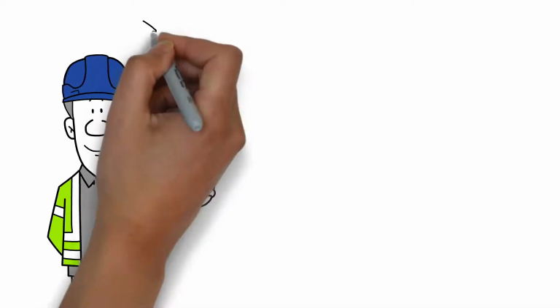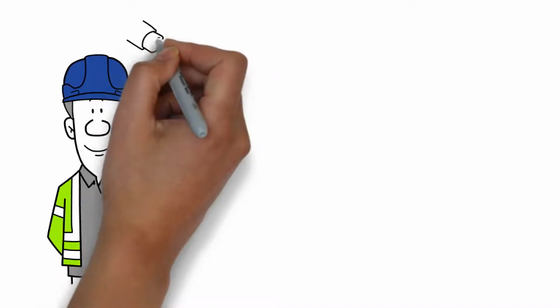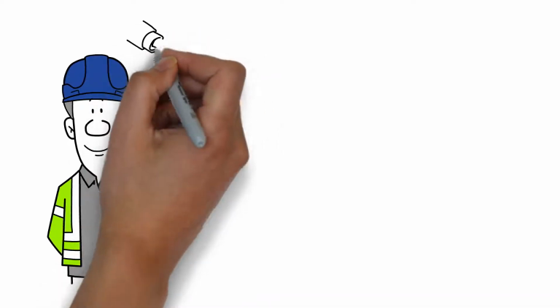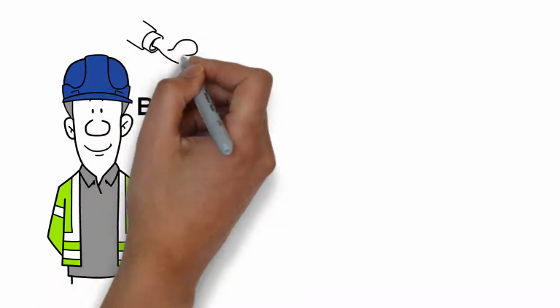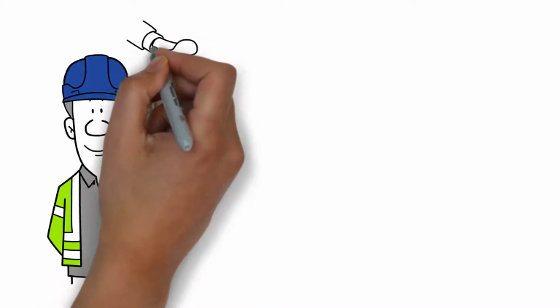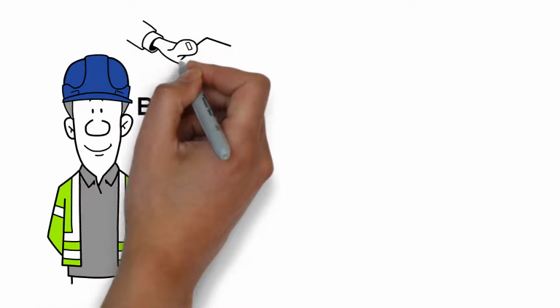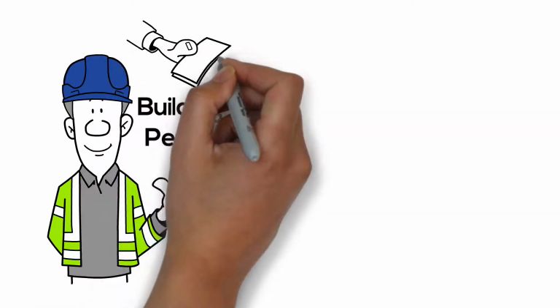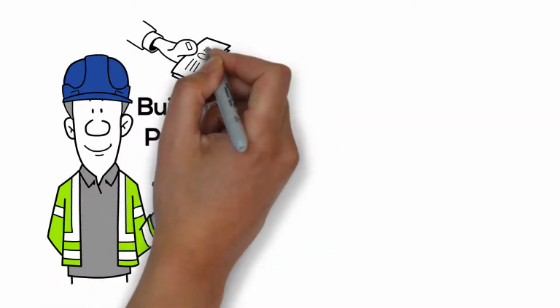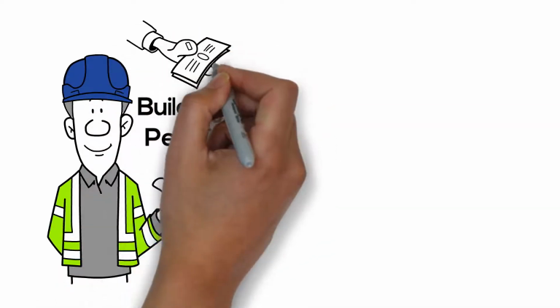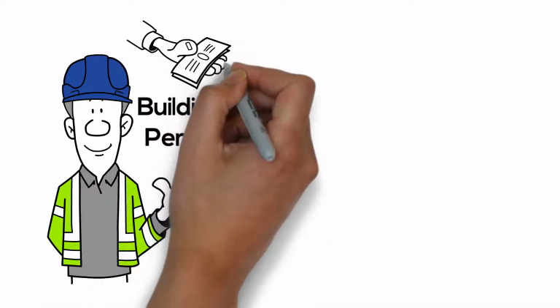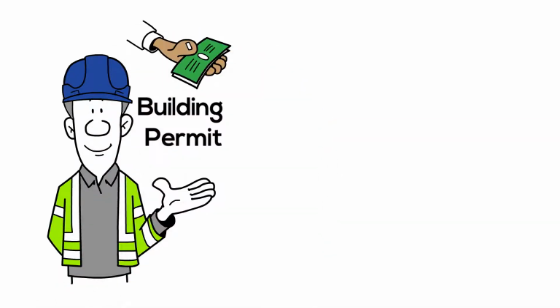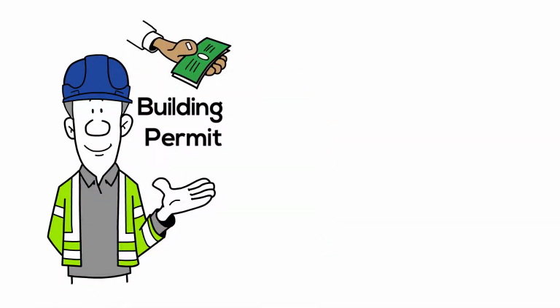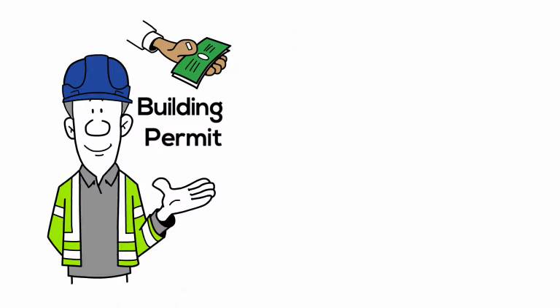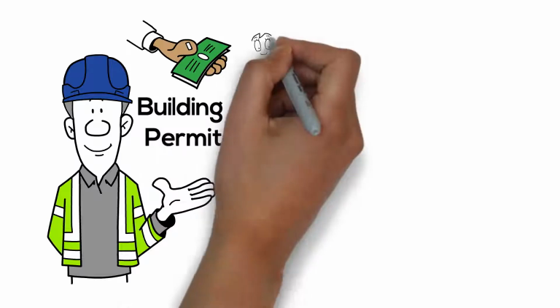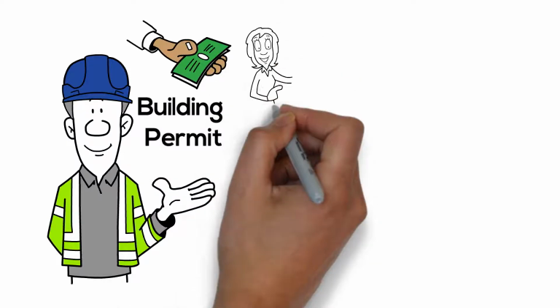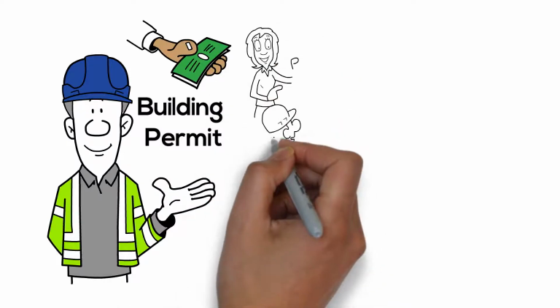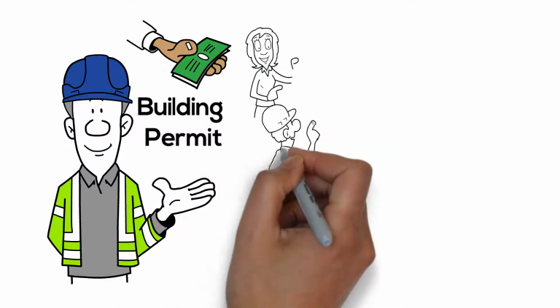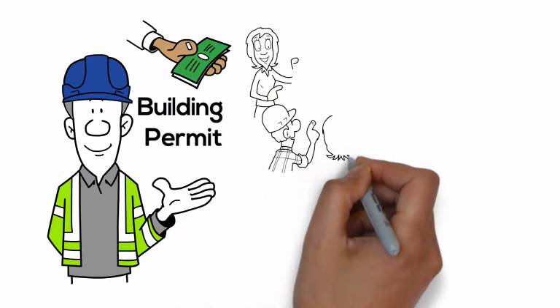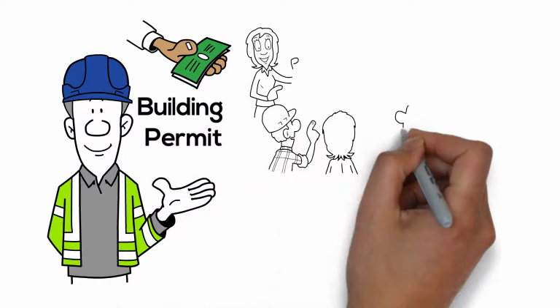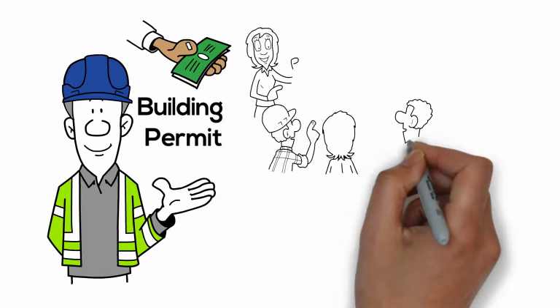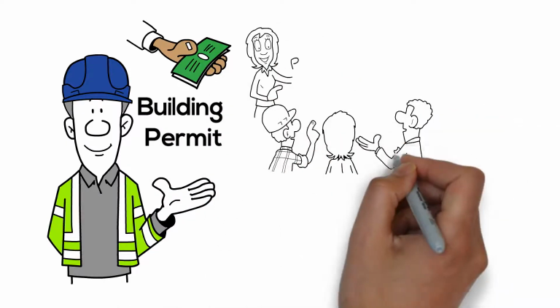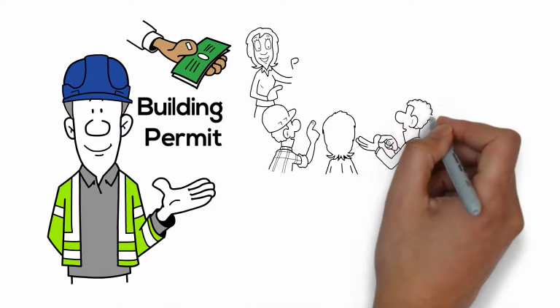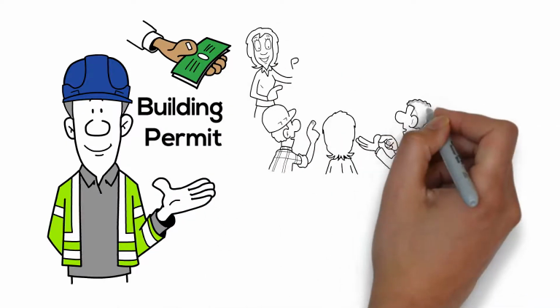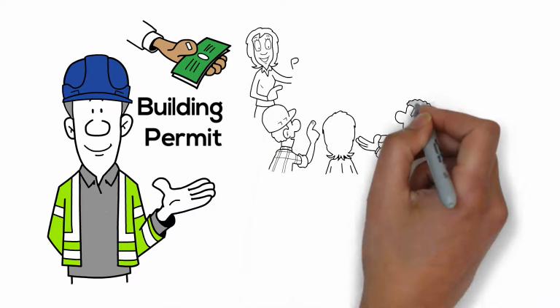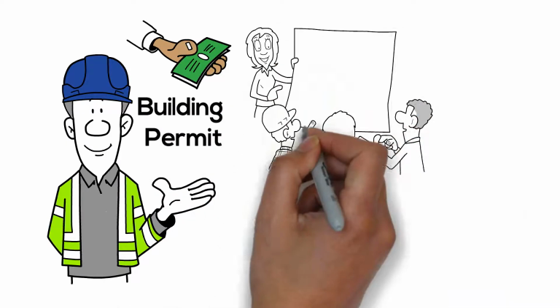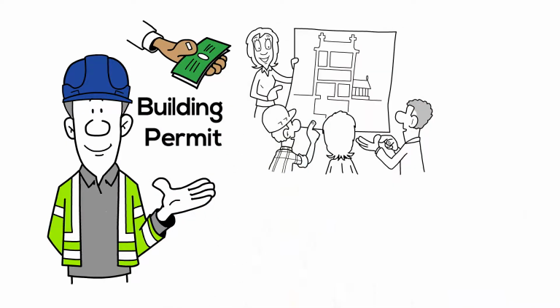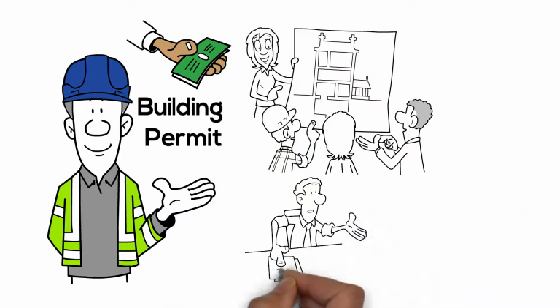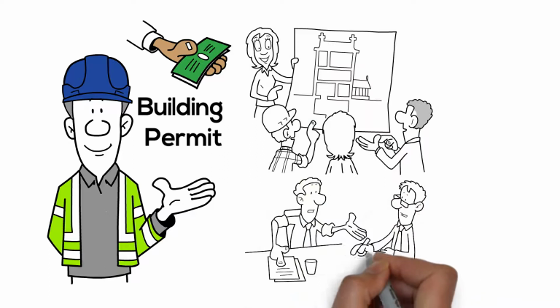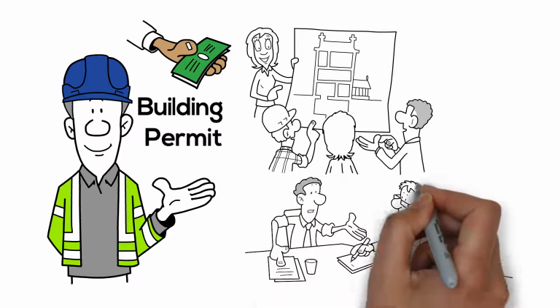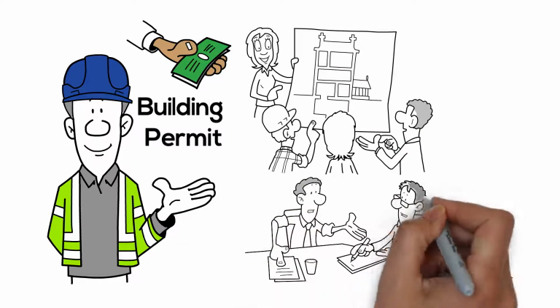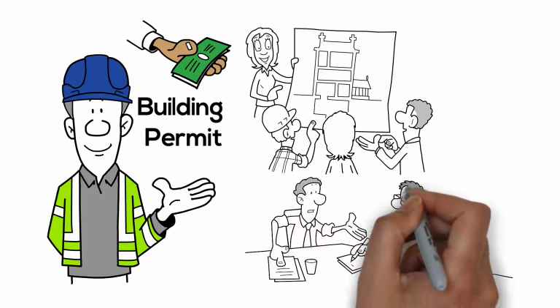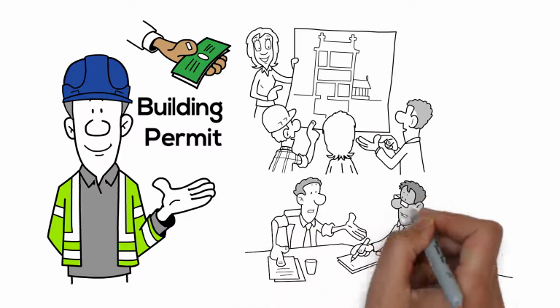To apply for a permit, substantial fees are required. Applications must be accompanied by drawings, plans and other documentation. Approval processes are taking longer in recent years.